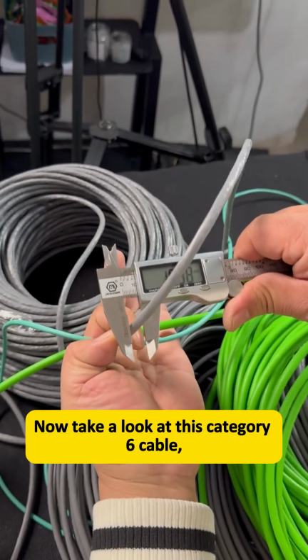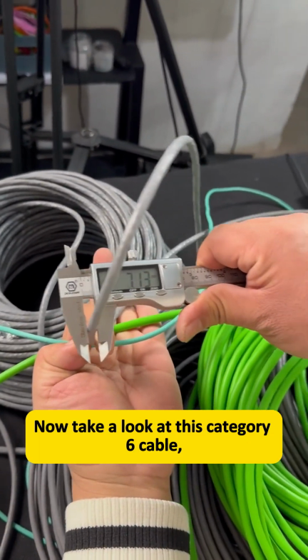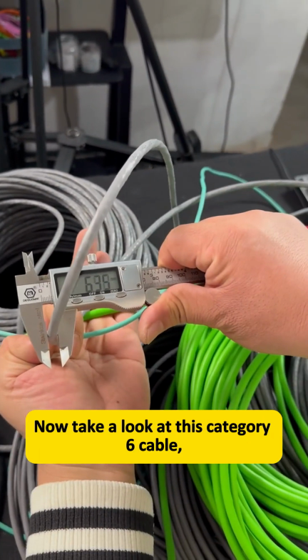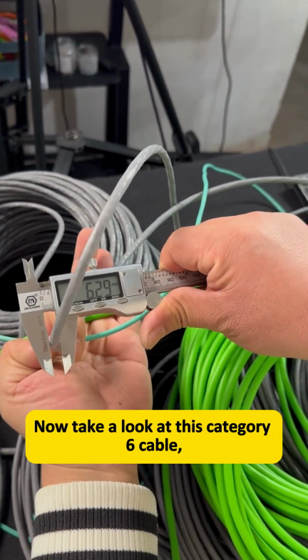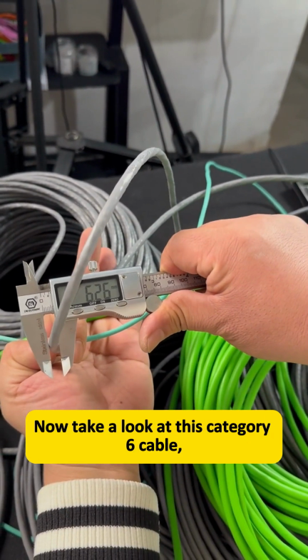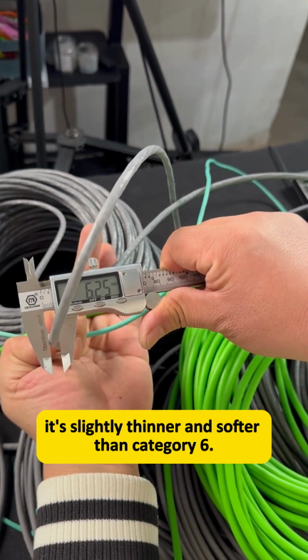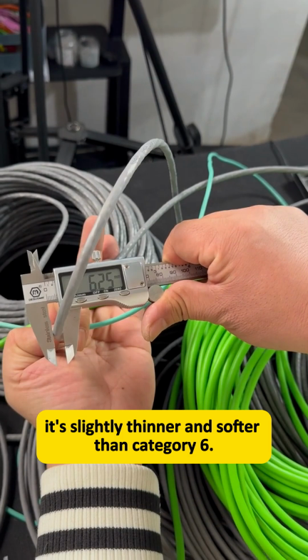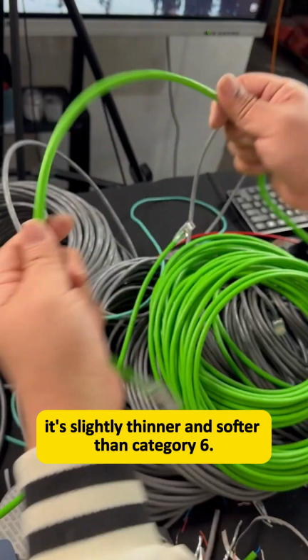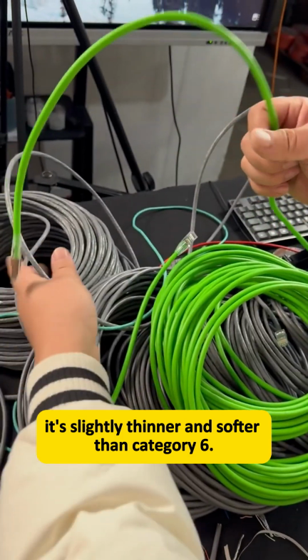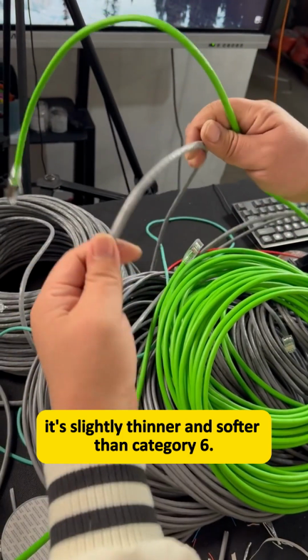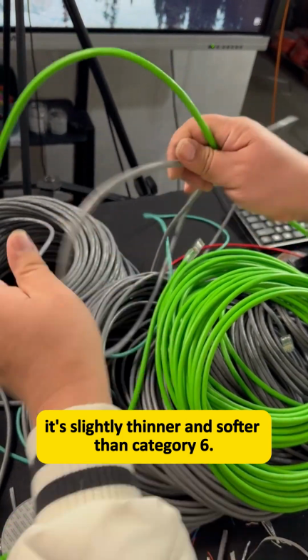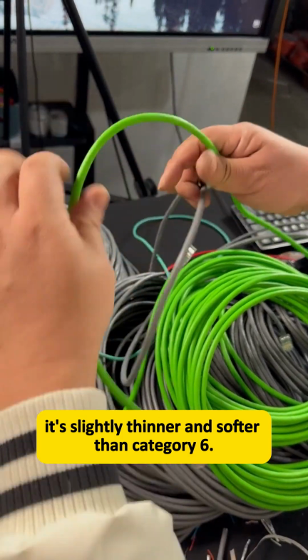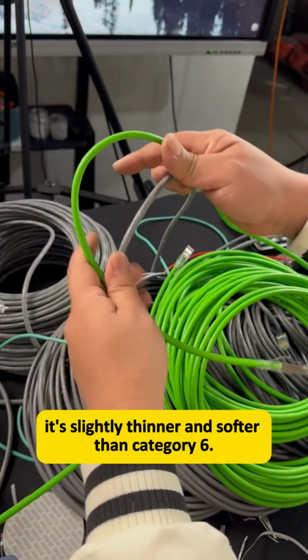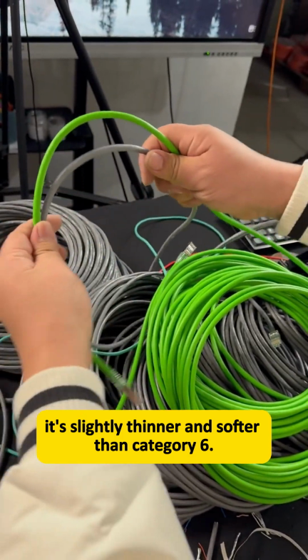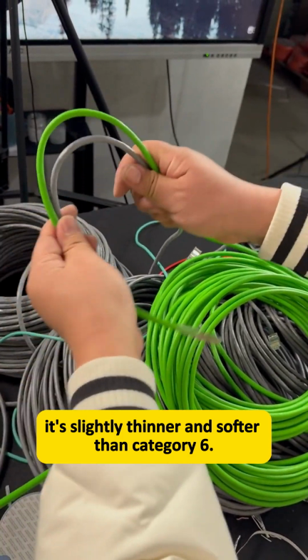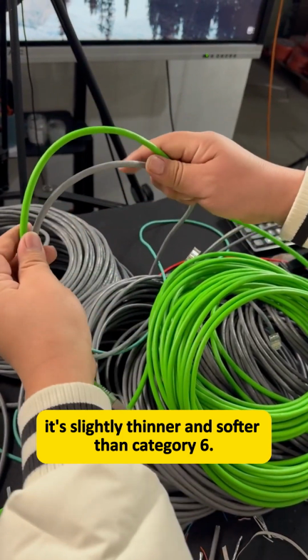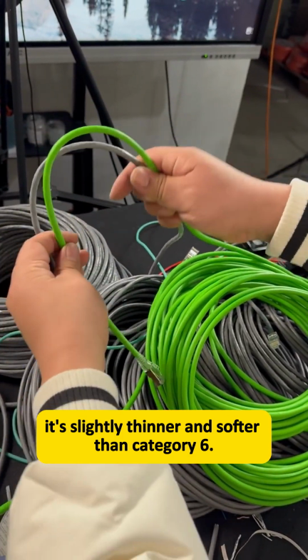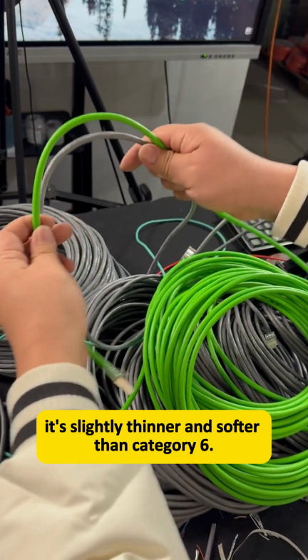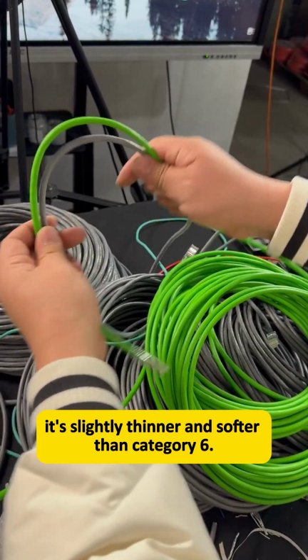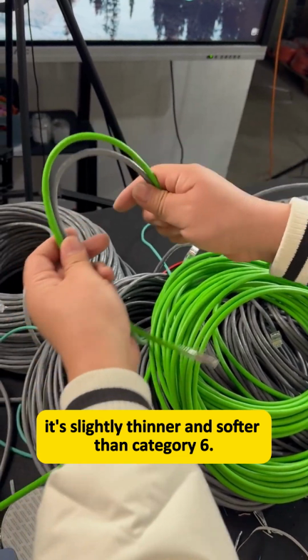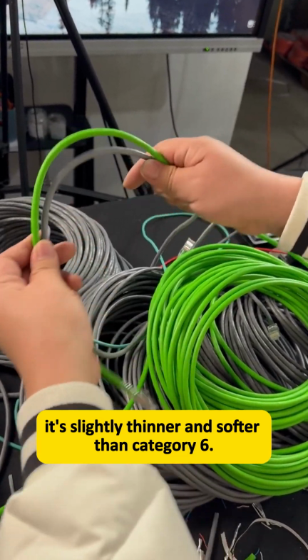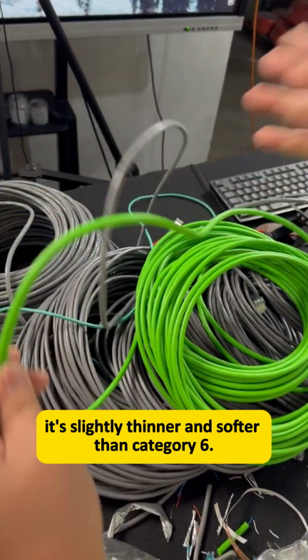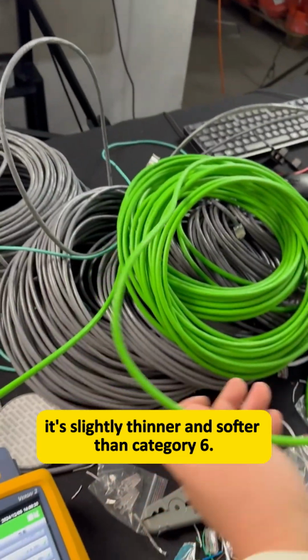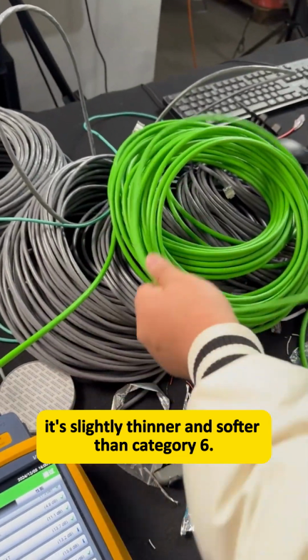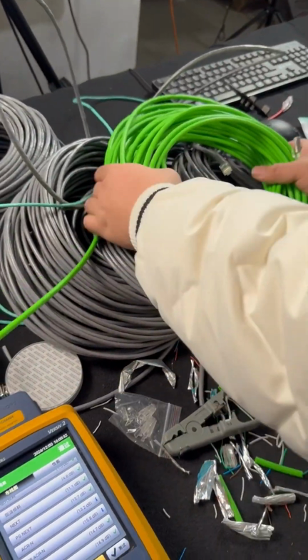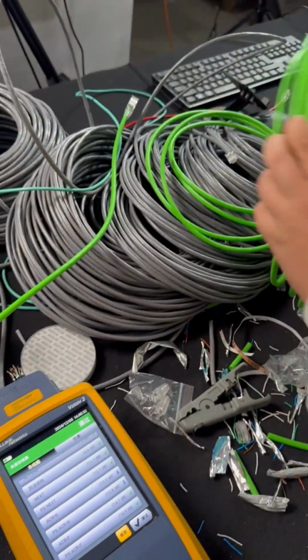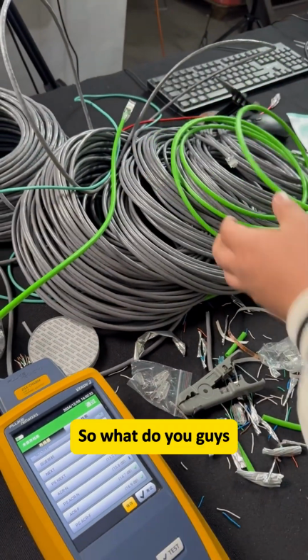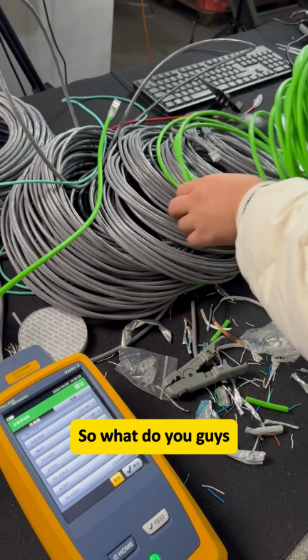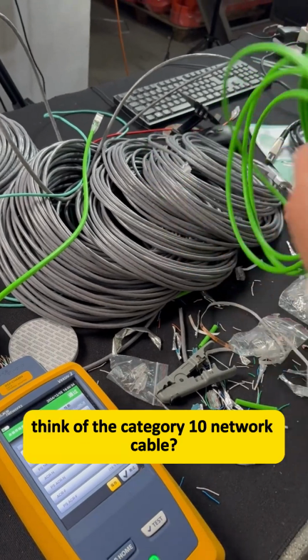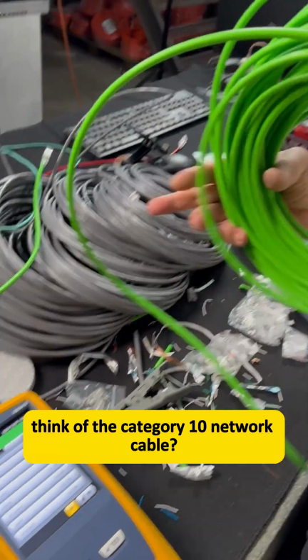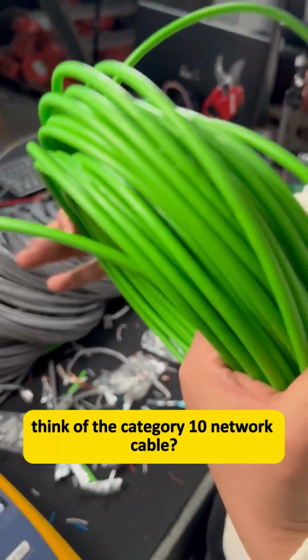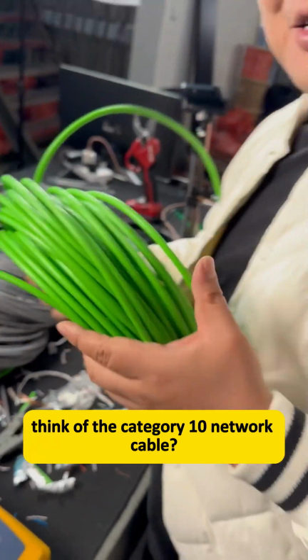Now take a look at this Category 6 cable — it's slightly thinner and softer than Category 6. So what do you guys think of the Category 10 network cable?